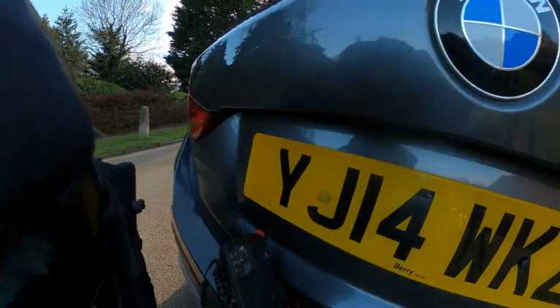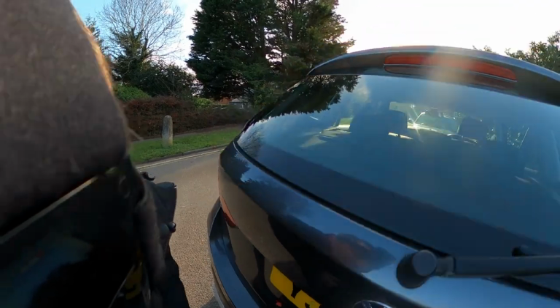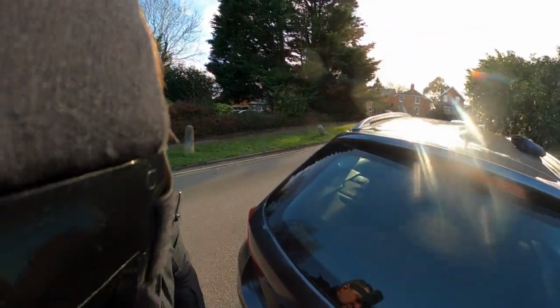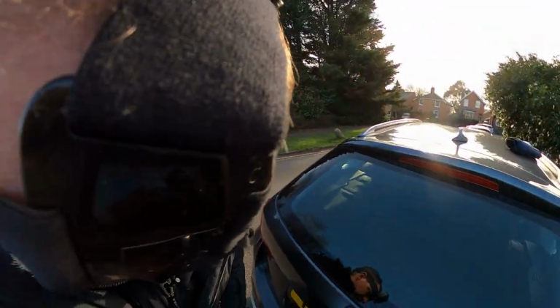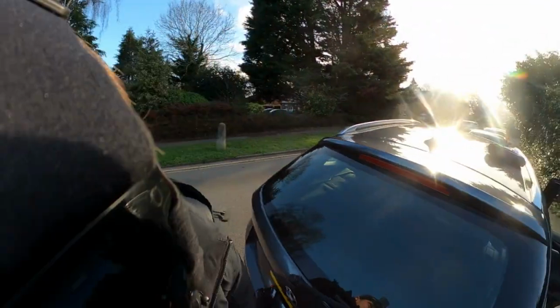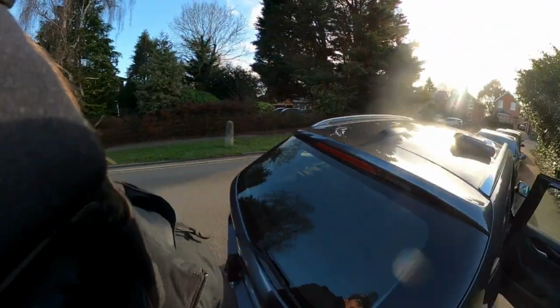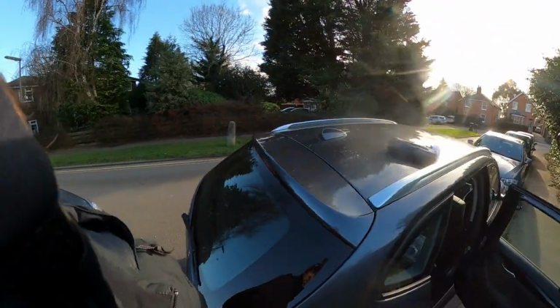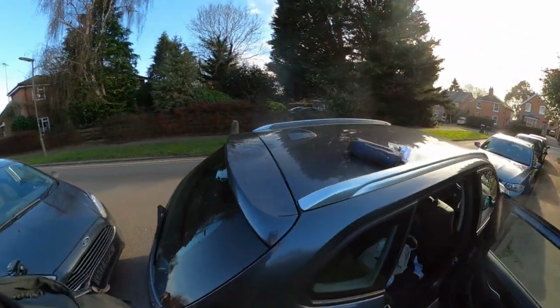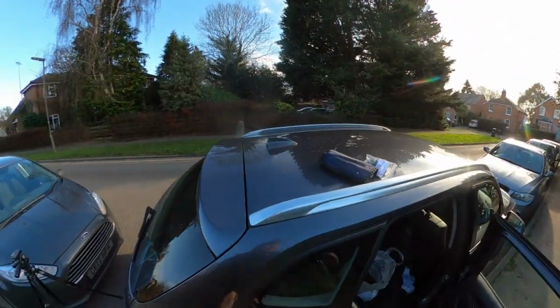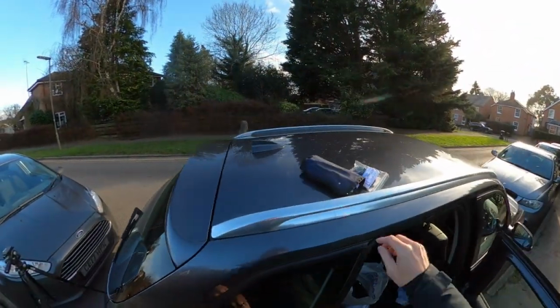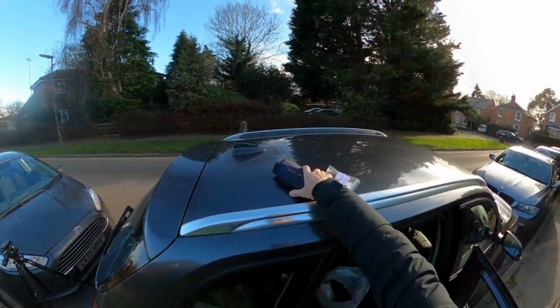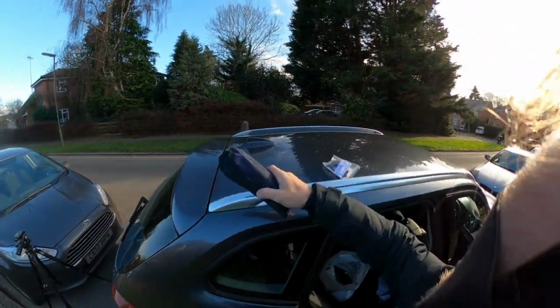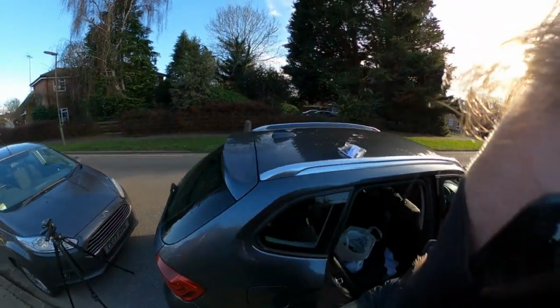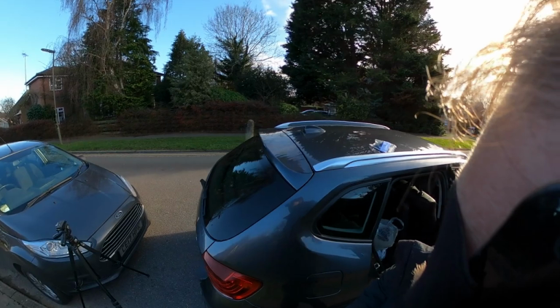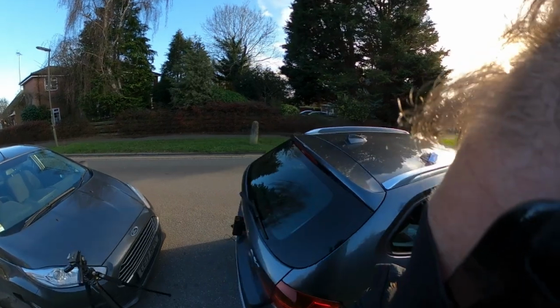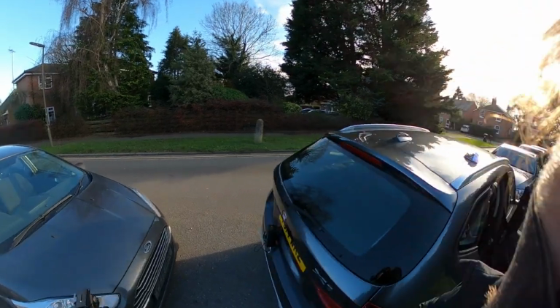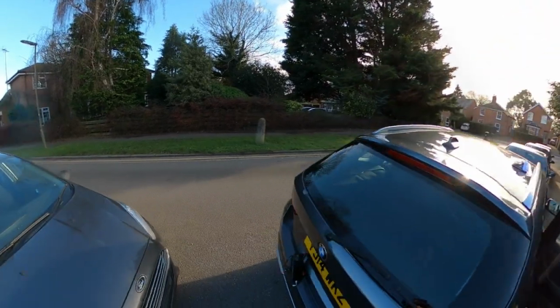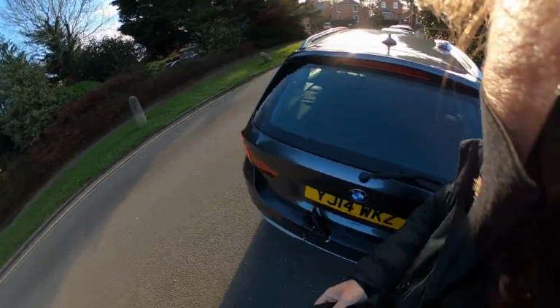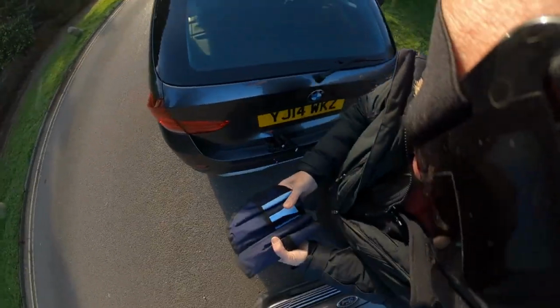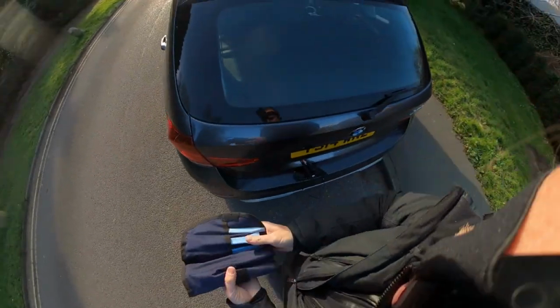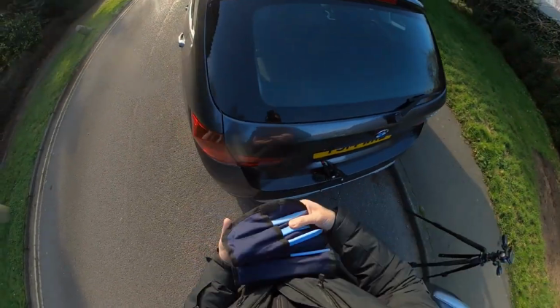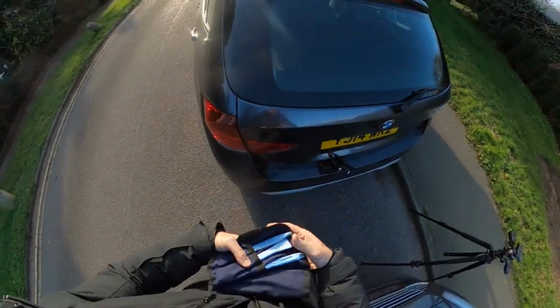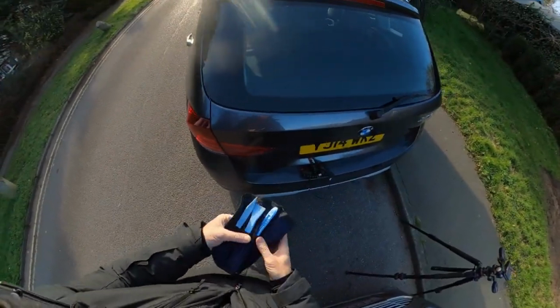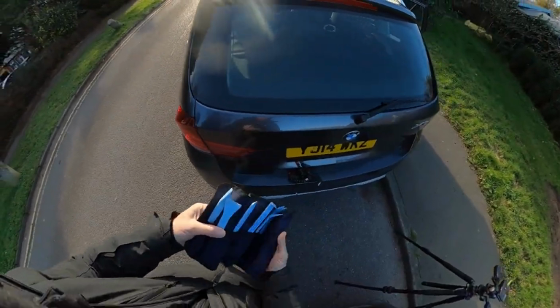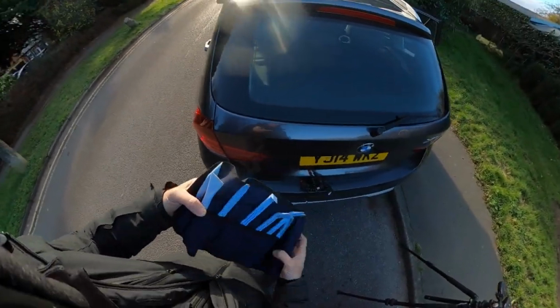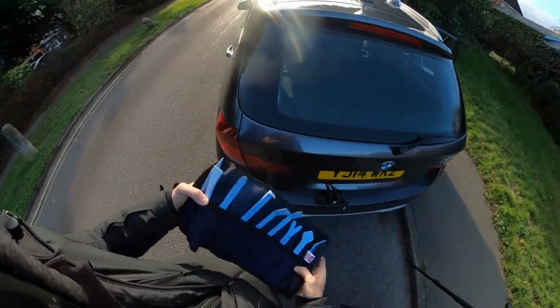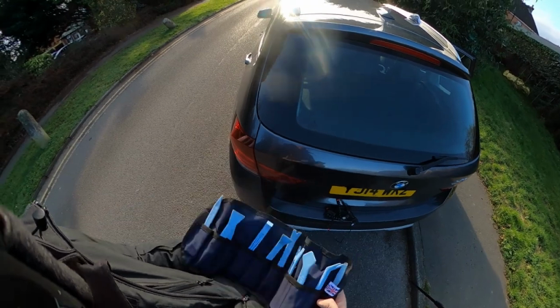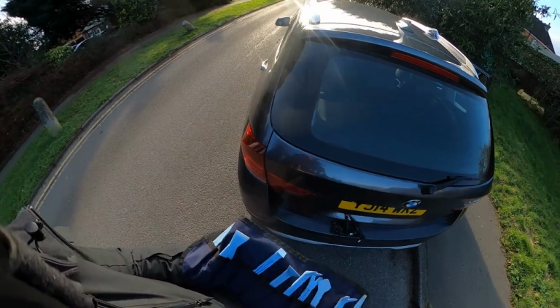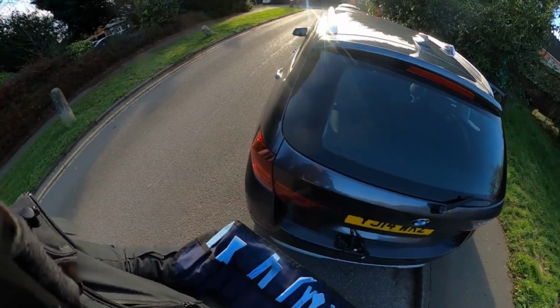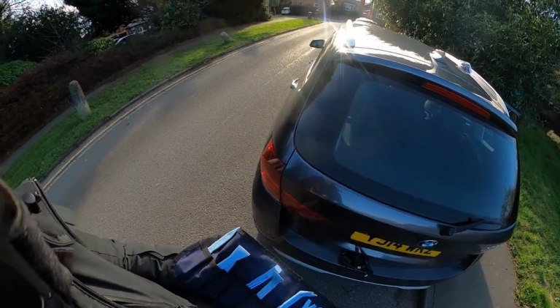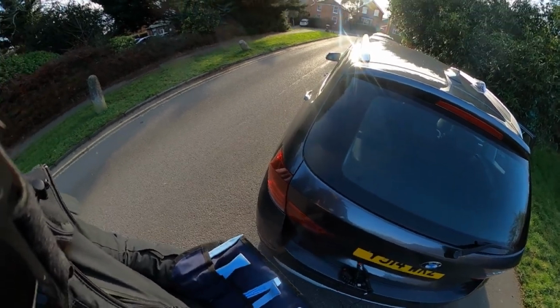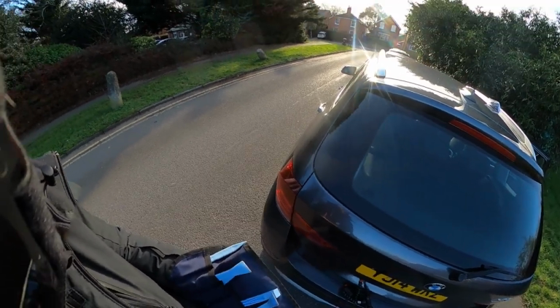This particular one is a BMW X1, and I'm told reliably by a BMW spares department that this technique will apply for pretty much any BMW or Mini.